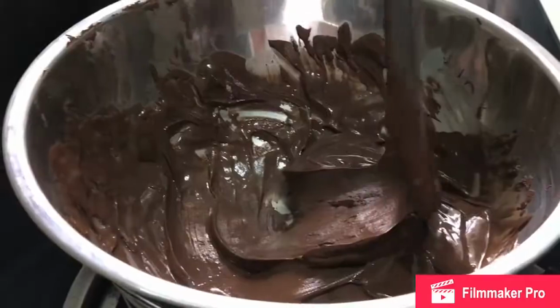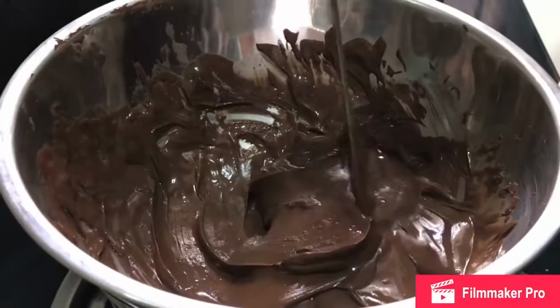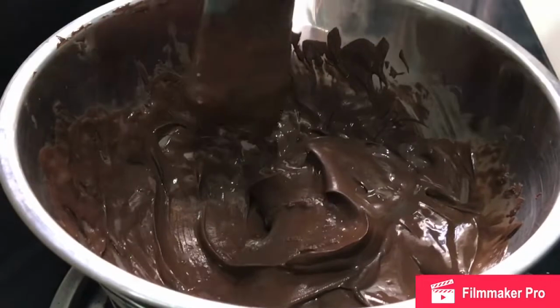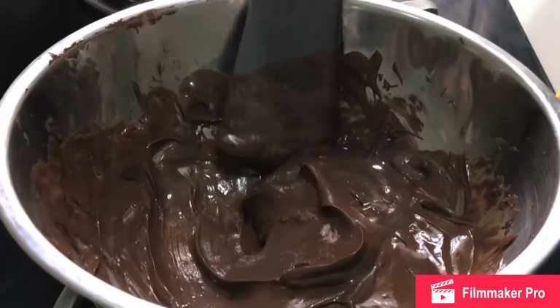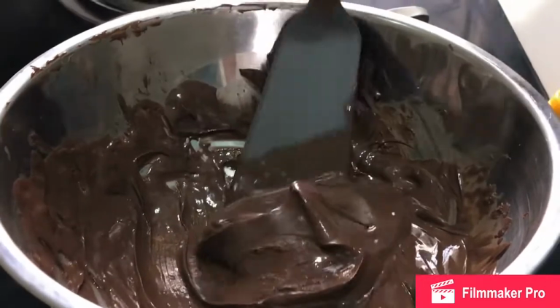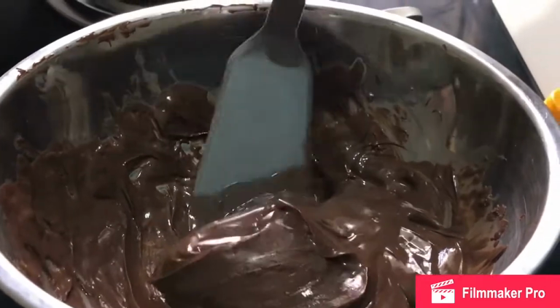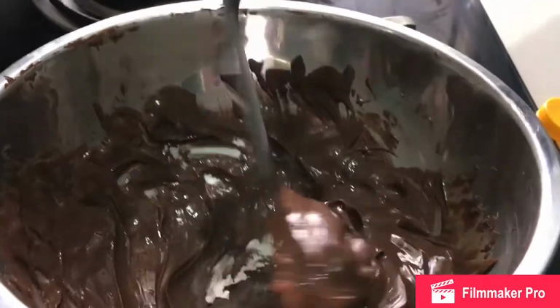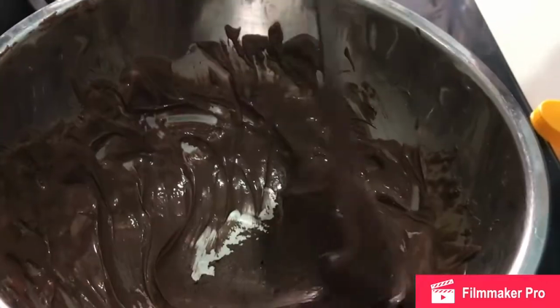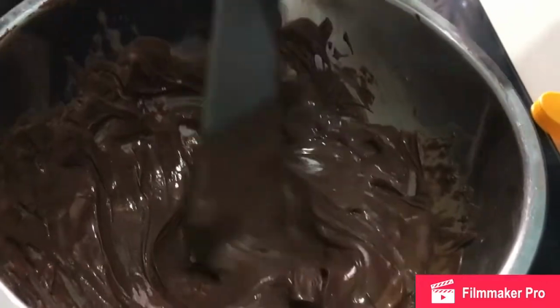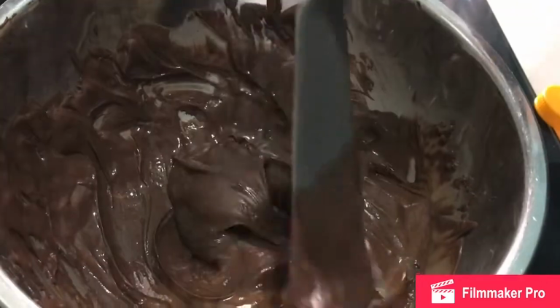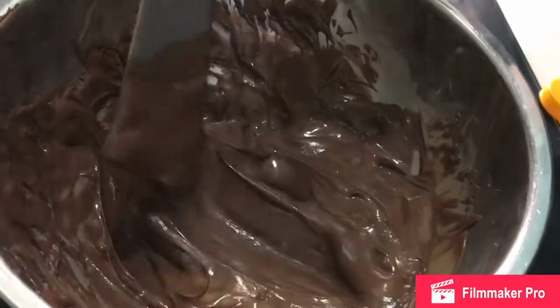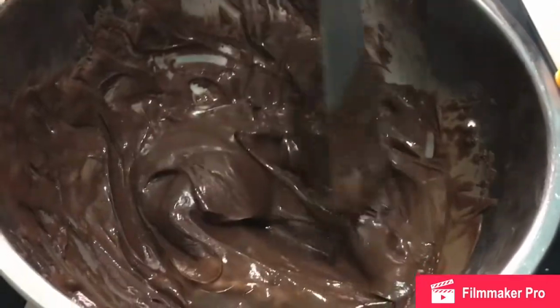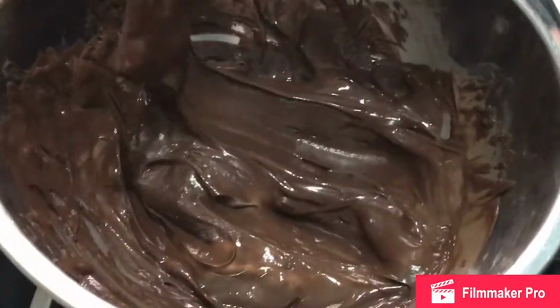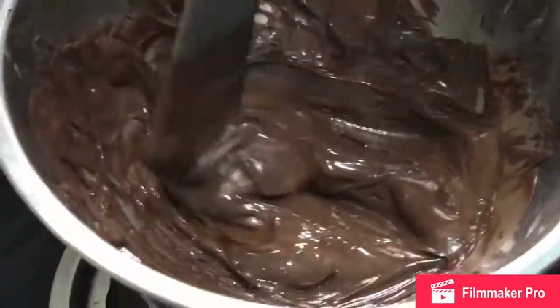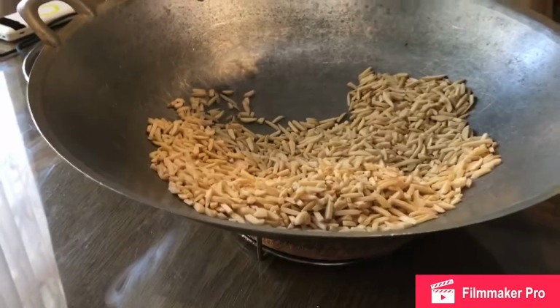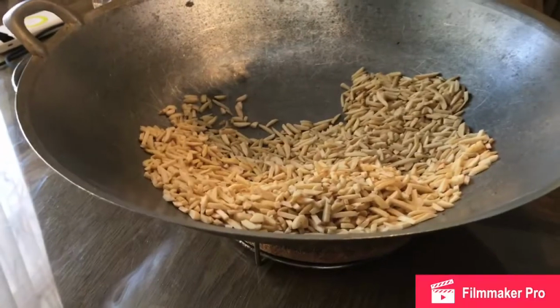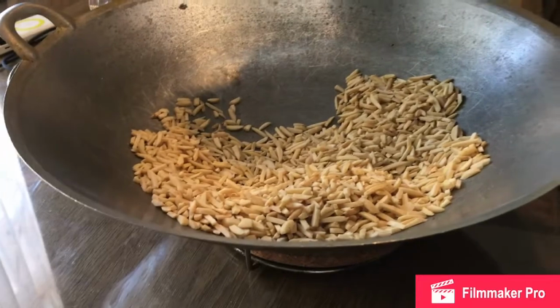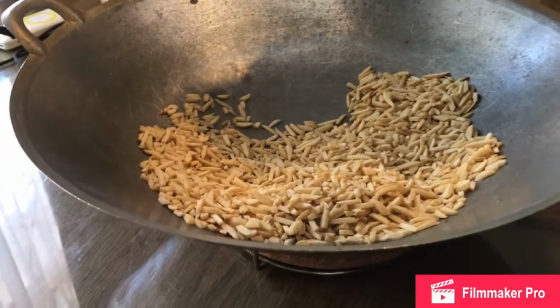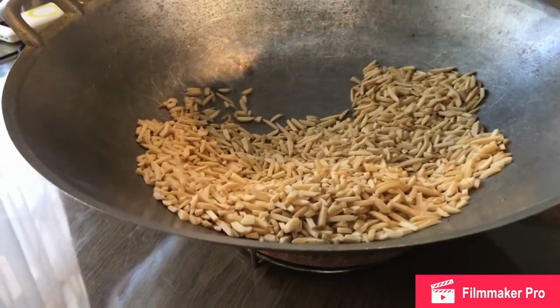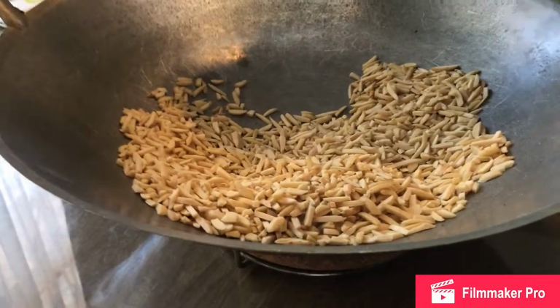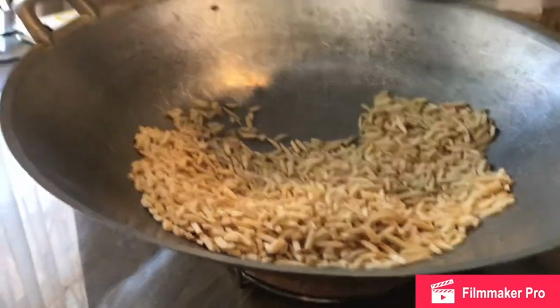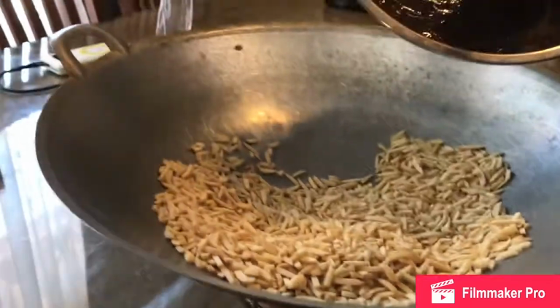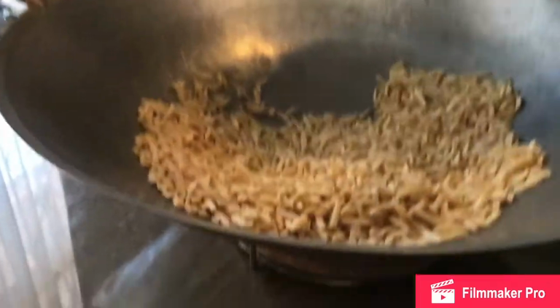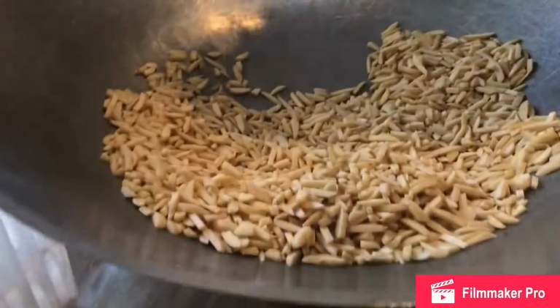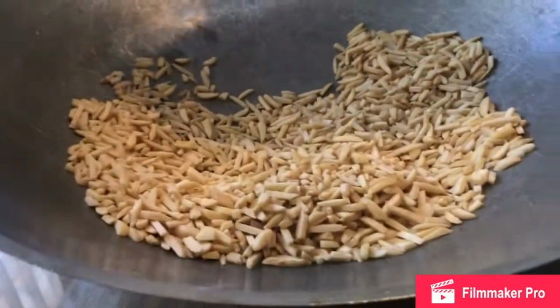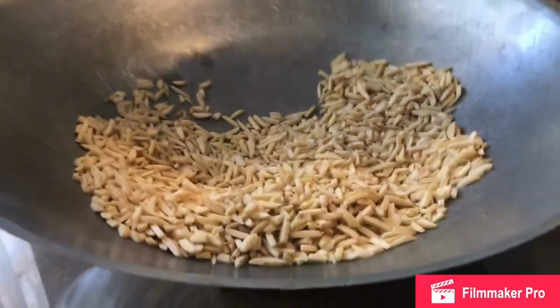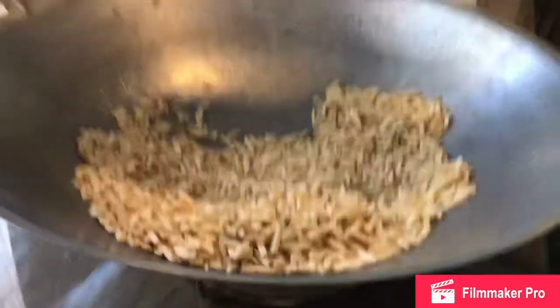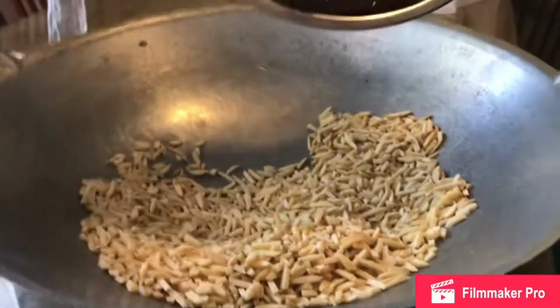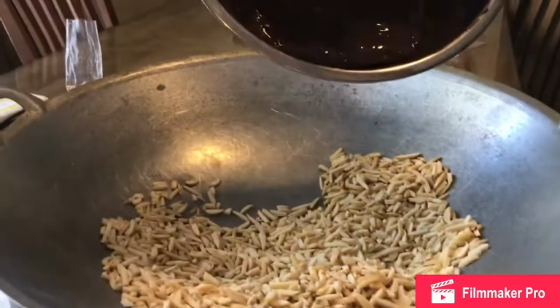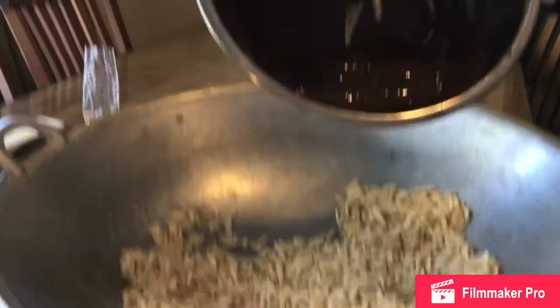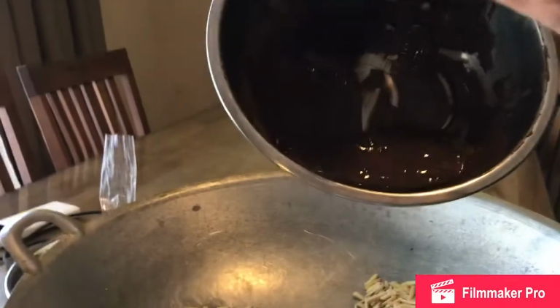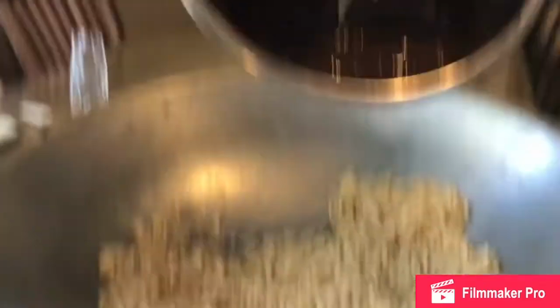Now look at the texture — it's ready to mix with the almonds. The almonds are completely cool now, so we're going to mix them with the chocolate.